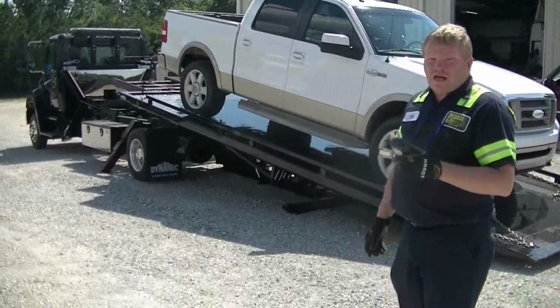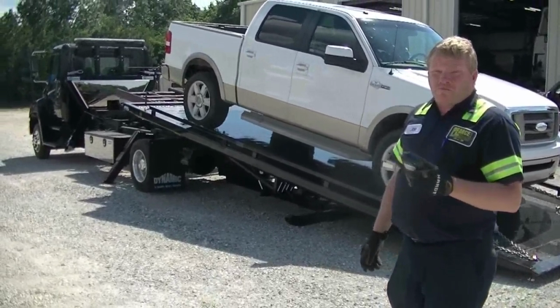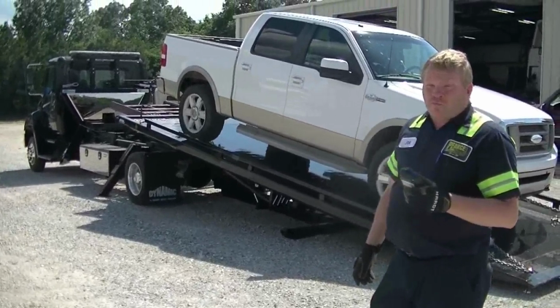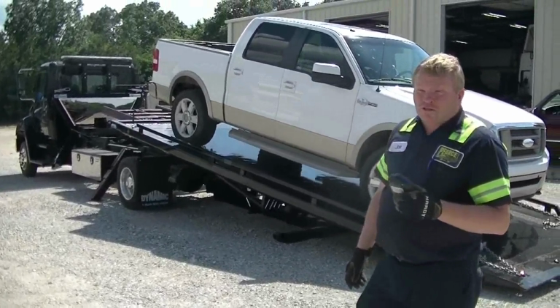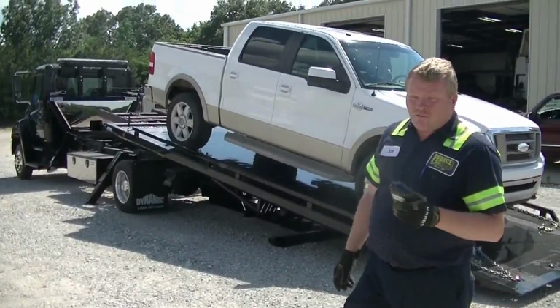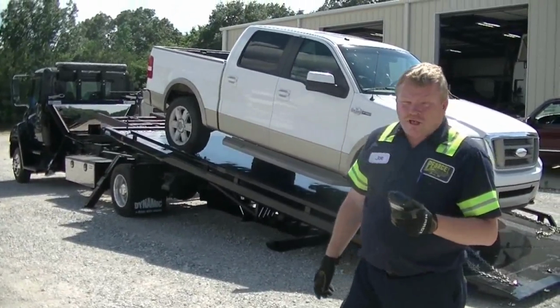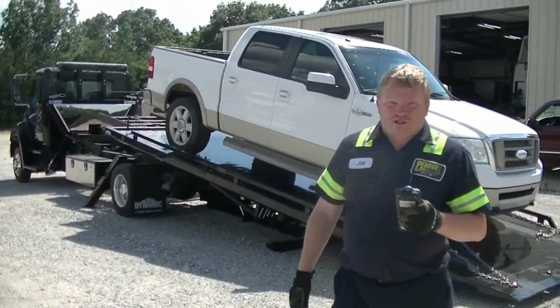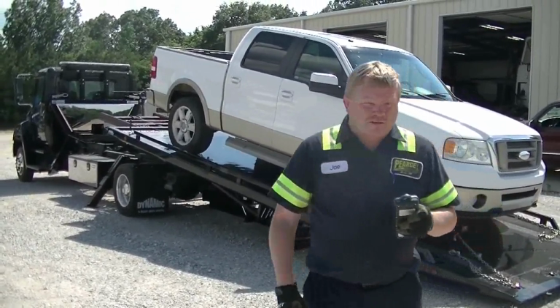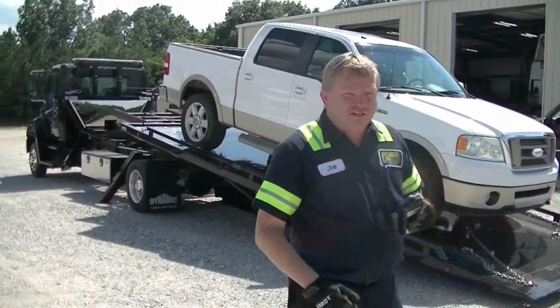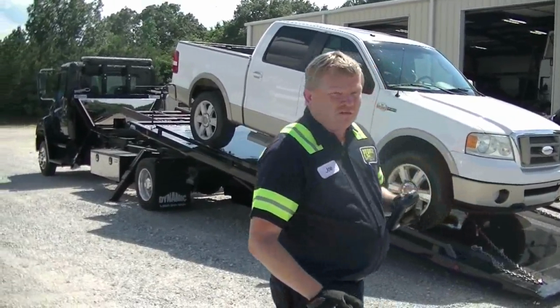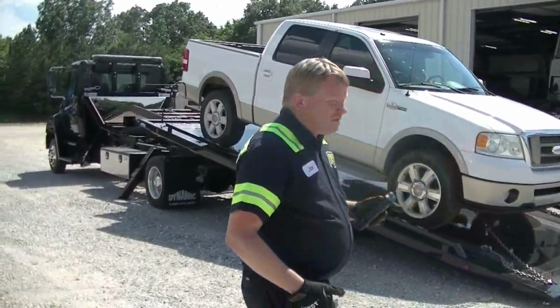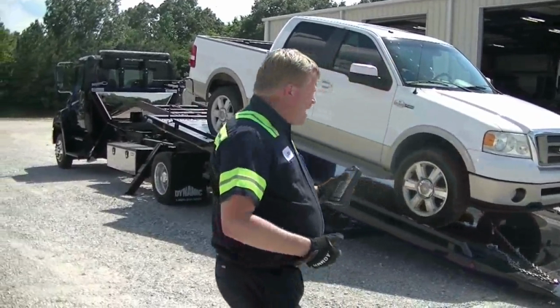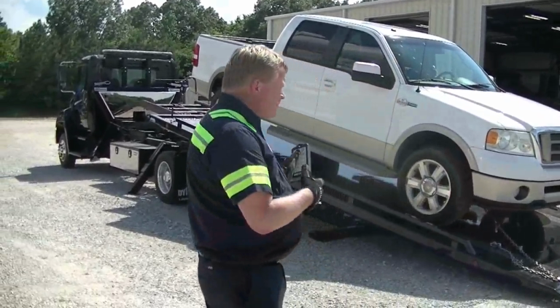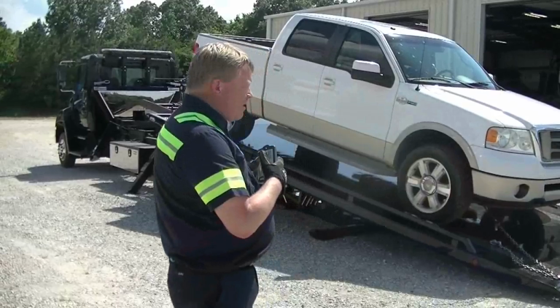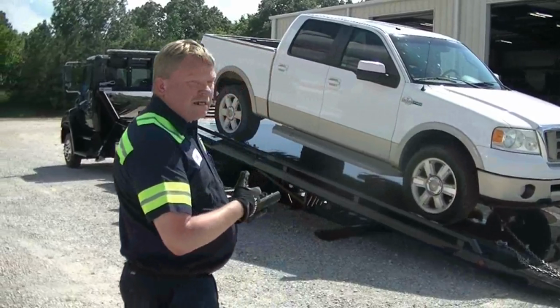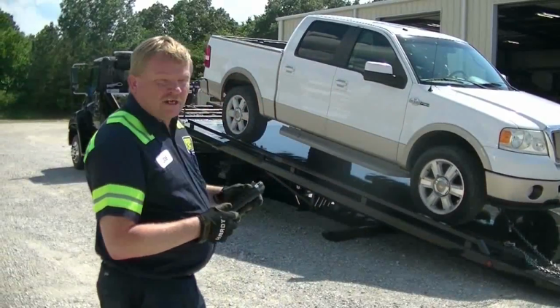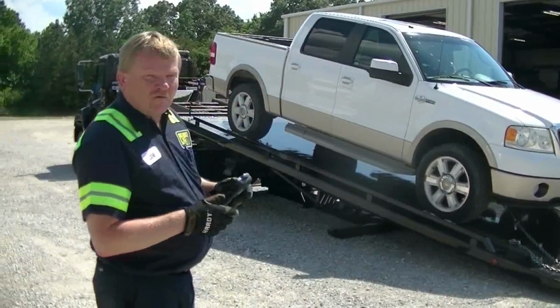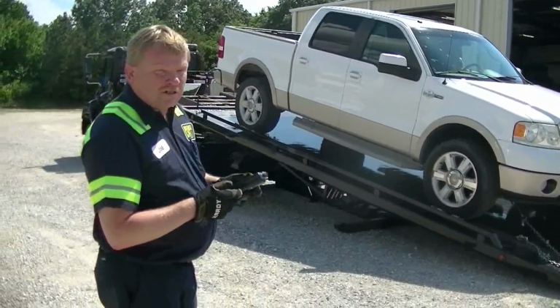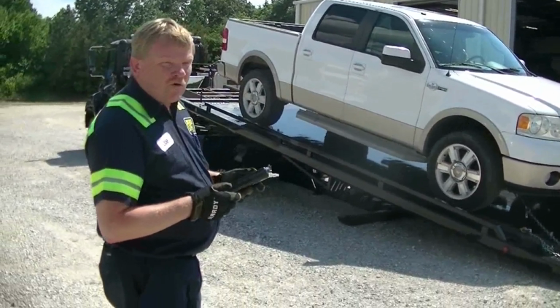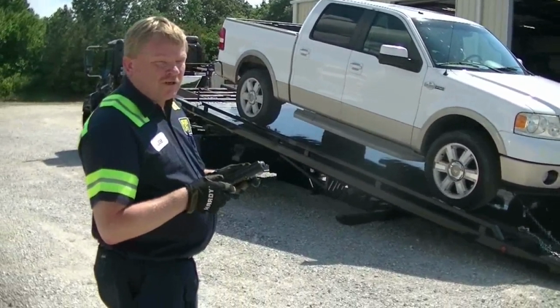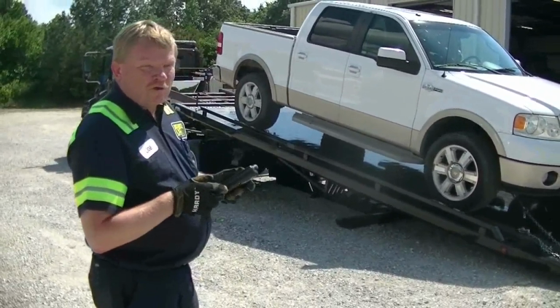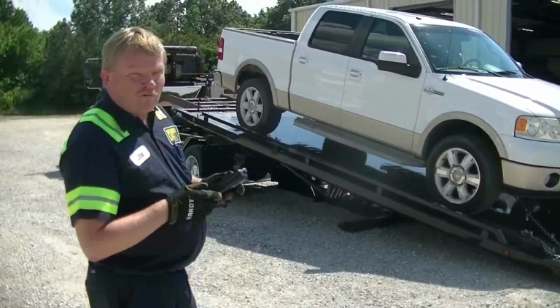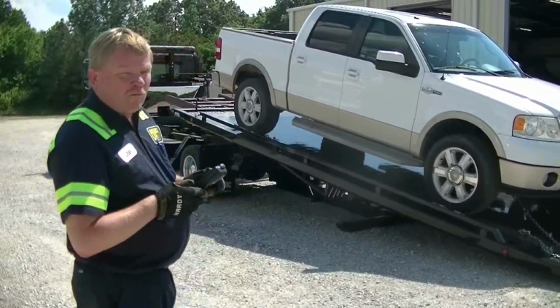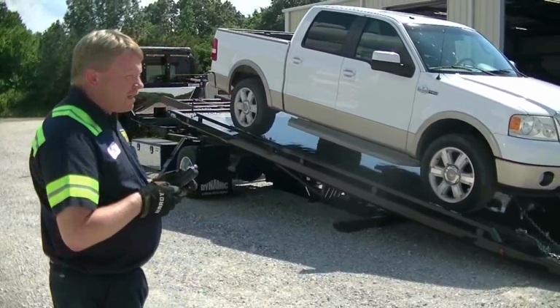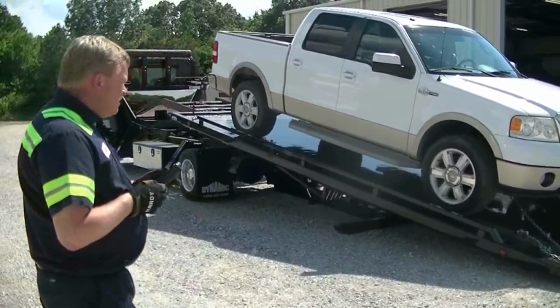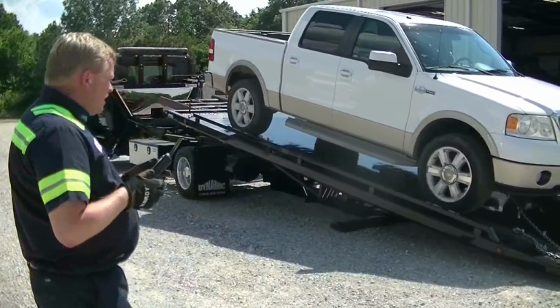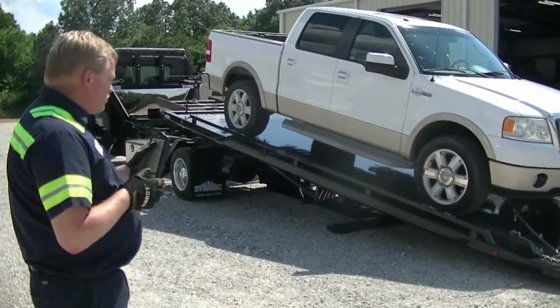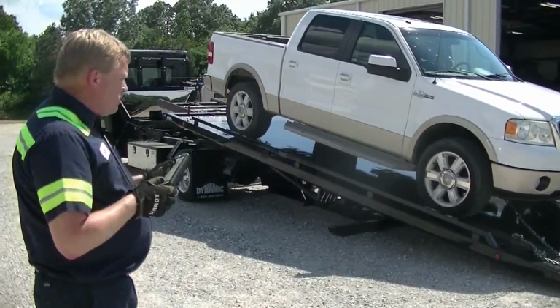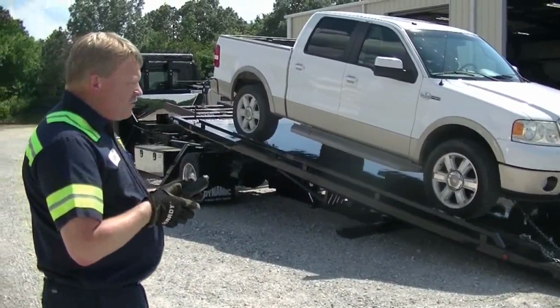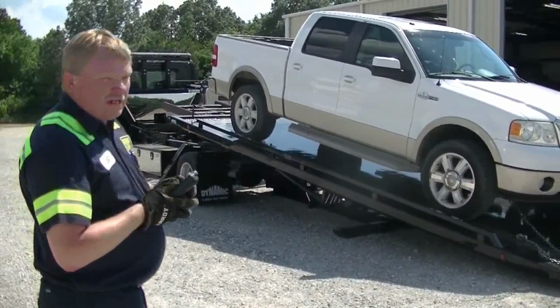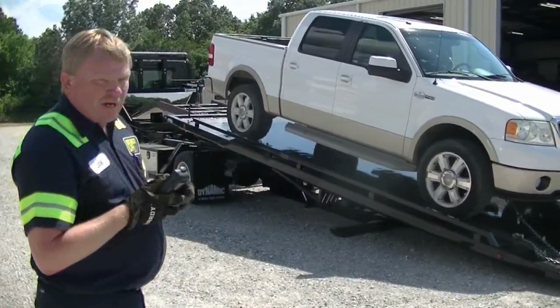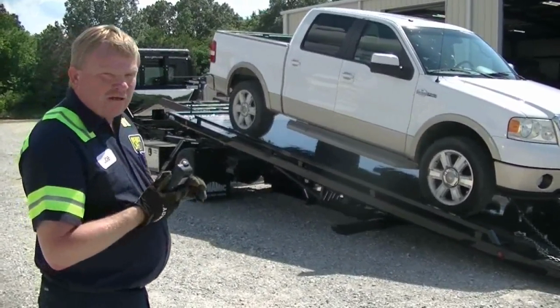Hi, I'm Joe Pierce, and I'm going to demonstrate this Dynamic Radius, what's known as the Rotator Rollback. I want to show you a few things about it.